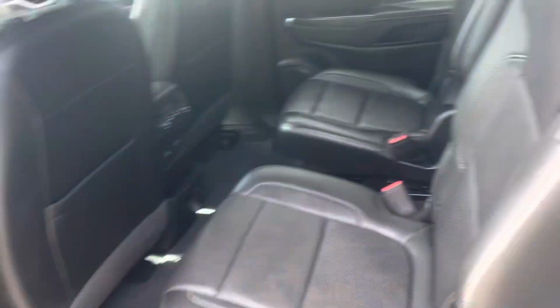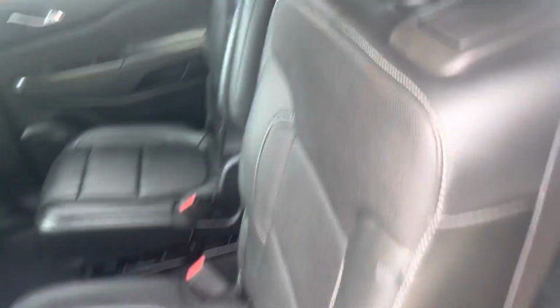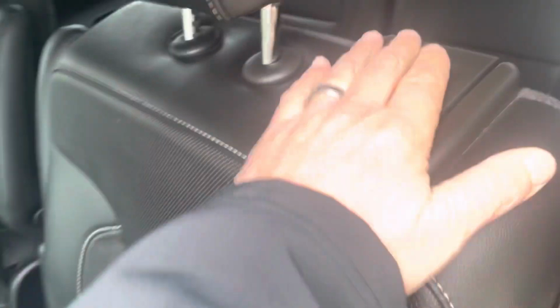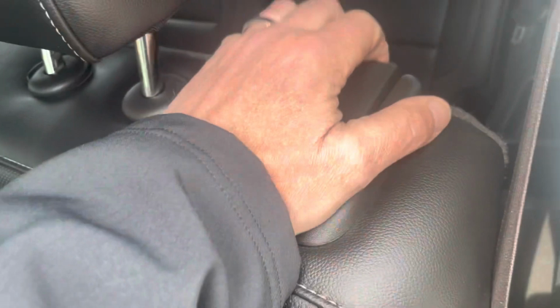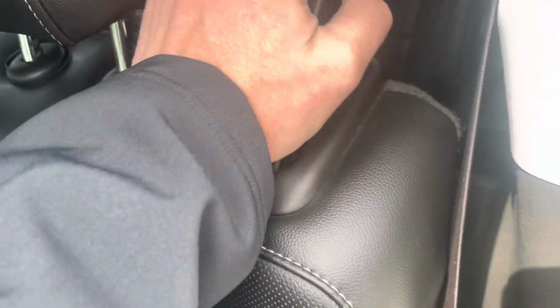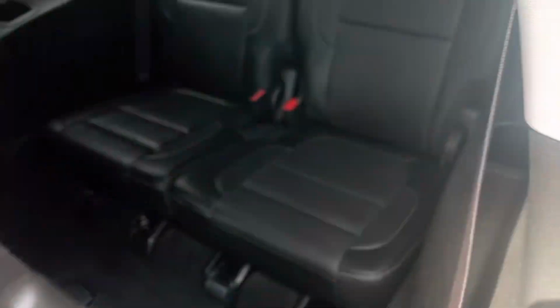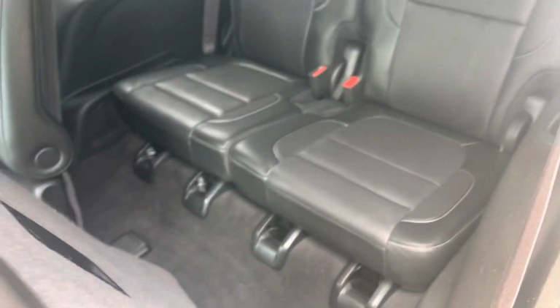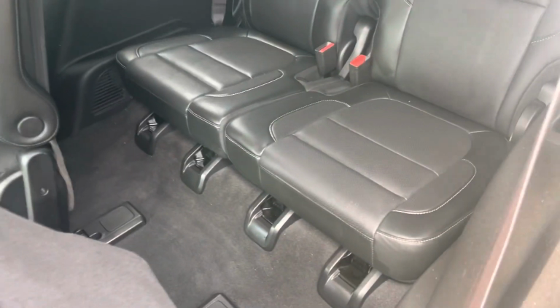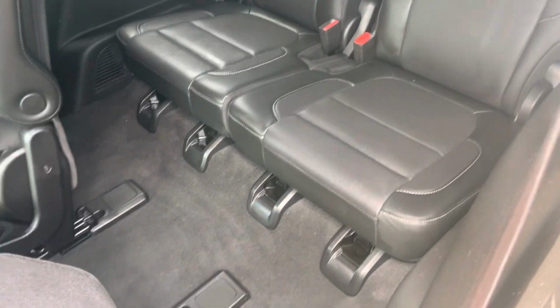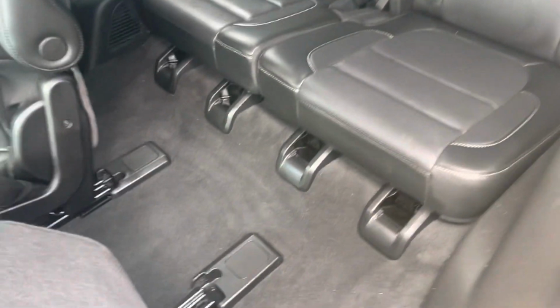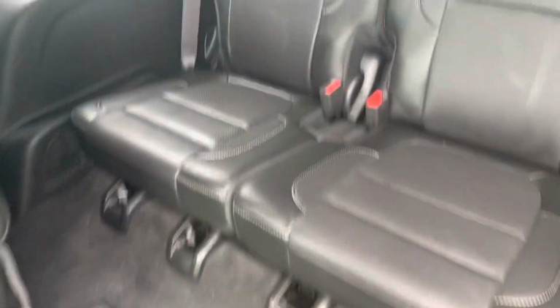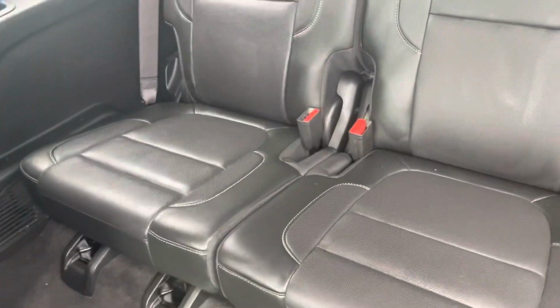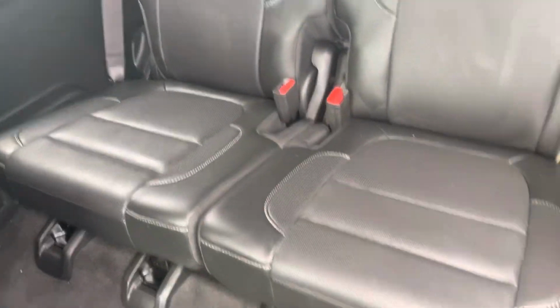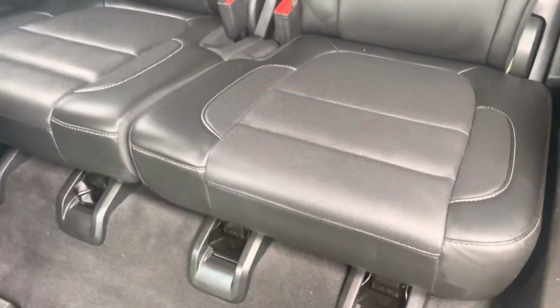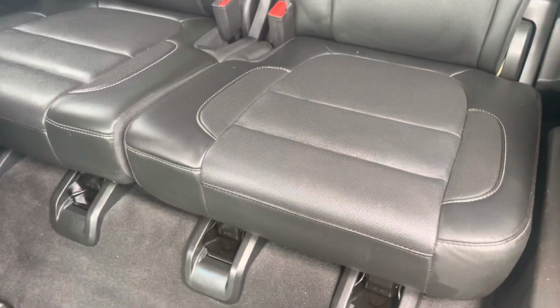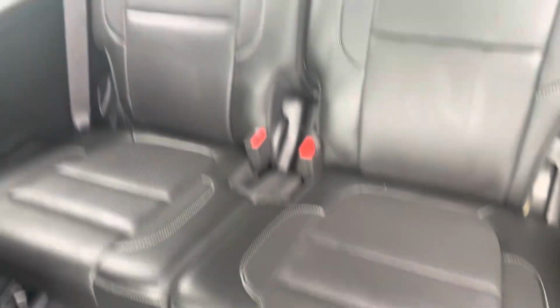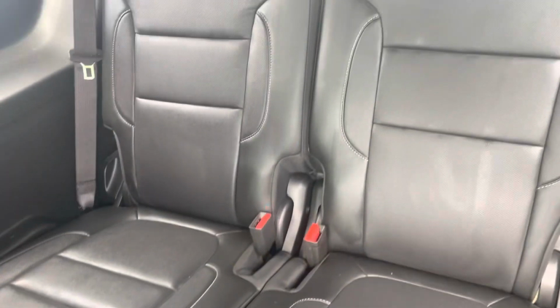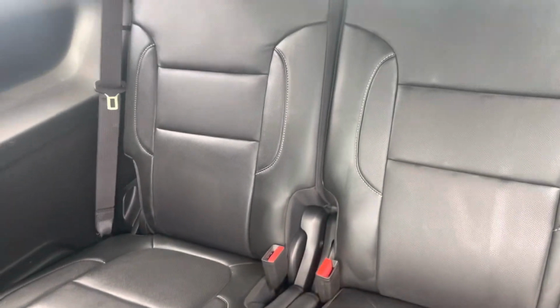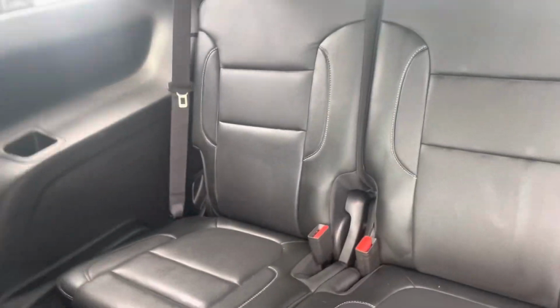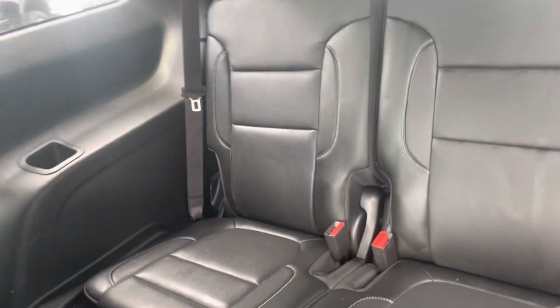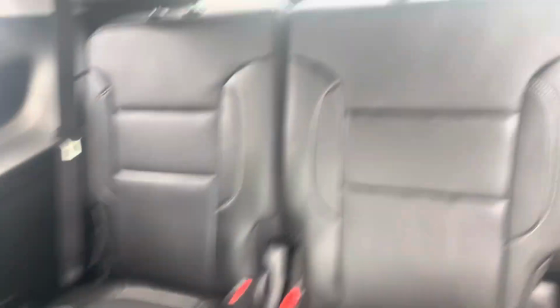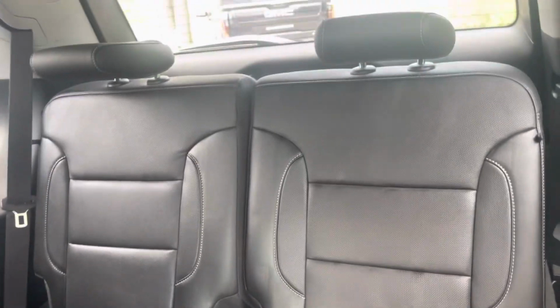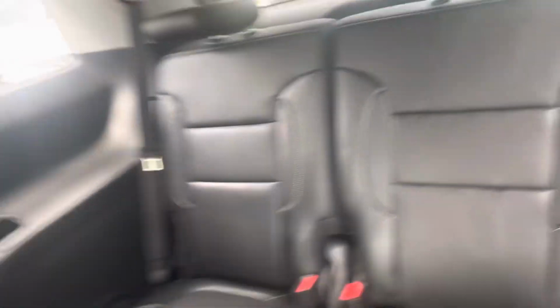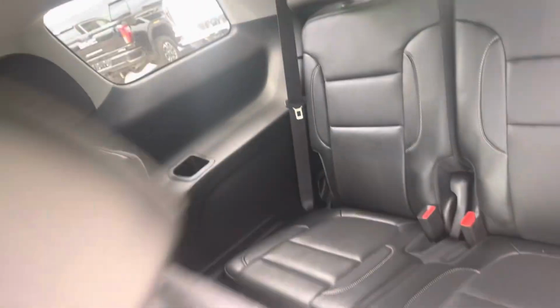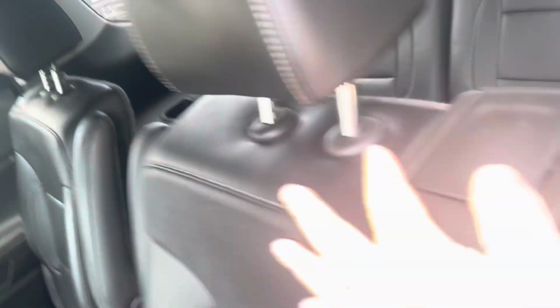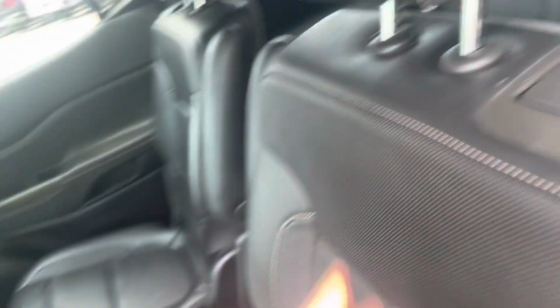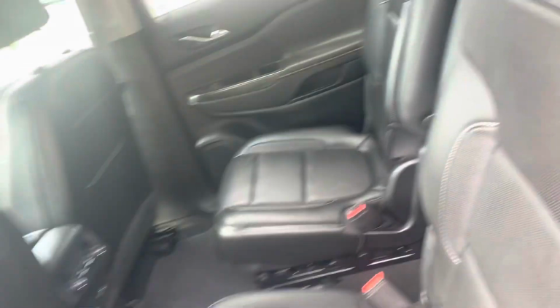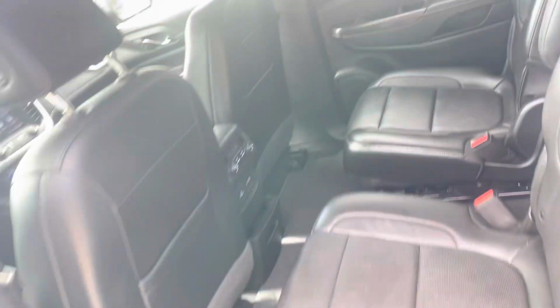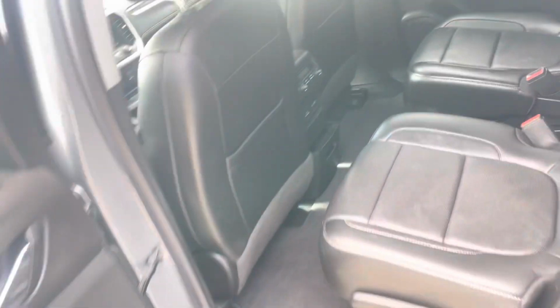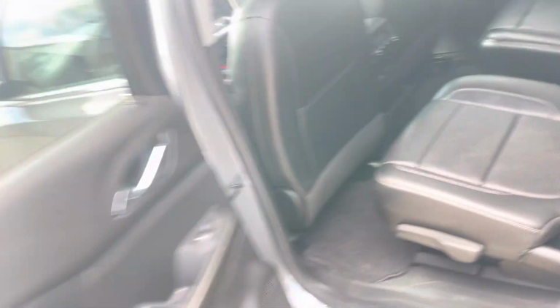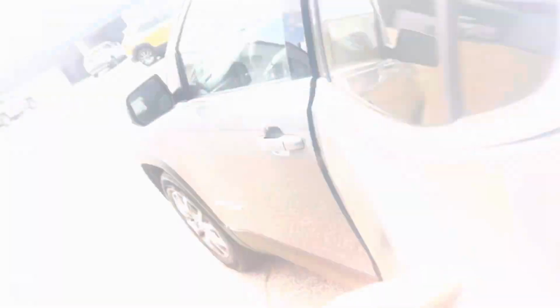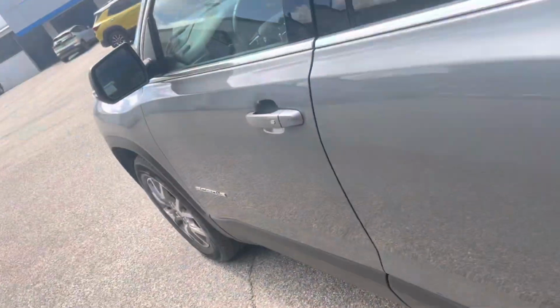These seats — if you pull back like that, it can get you access to the back row, which you can see there. Those seats go down too, so you can use it as cargo if you don't have anybody riding with you.